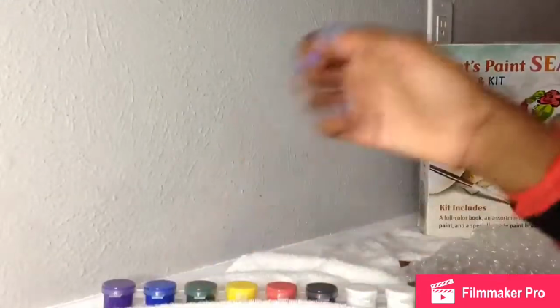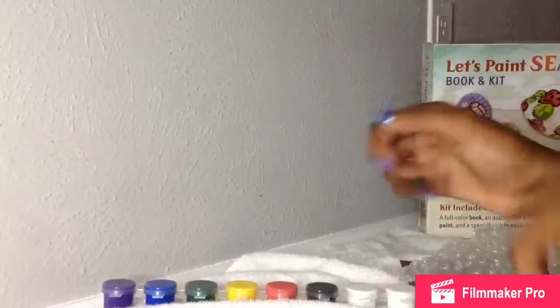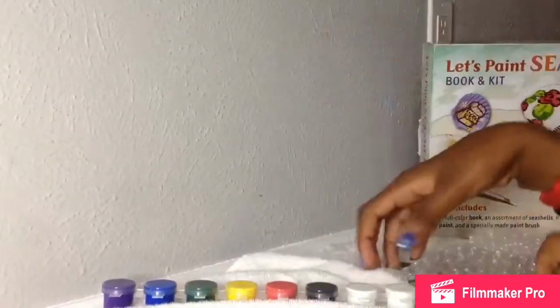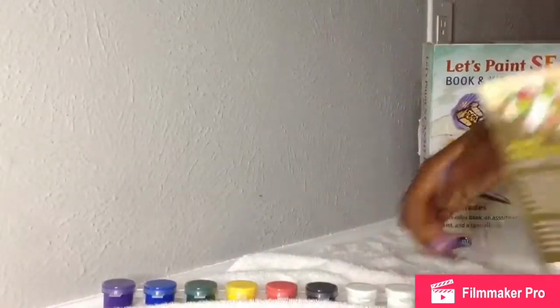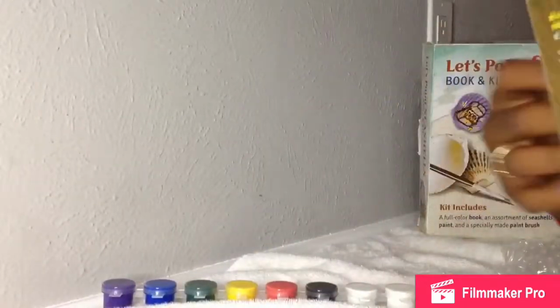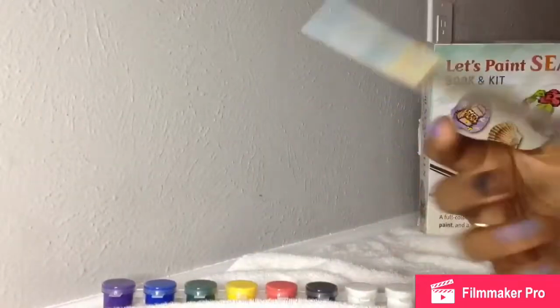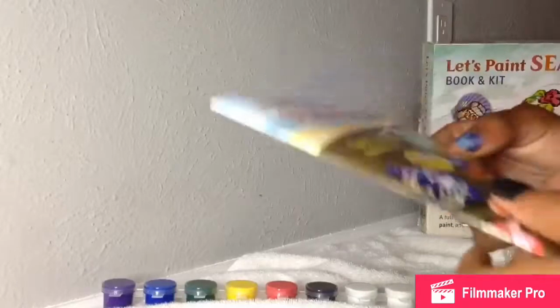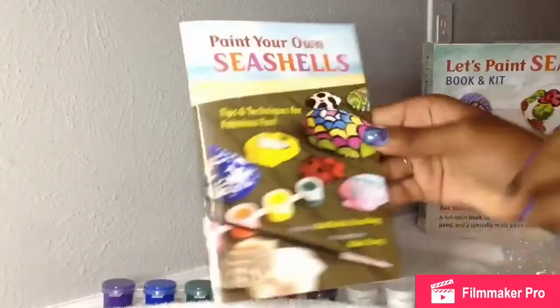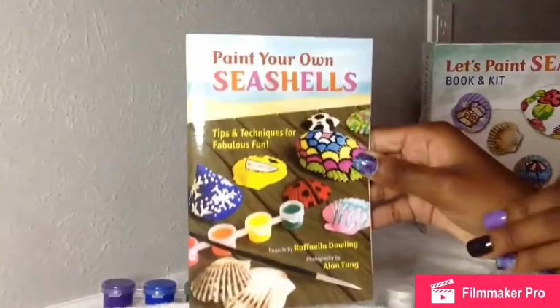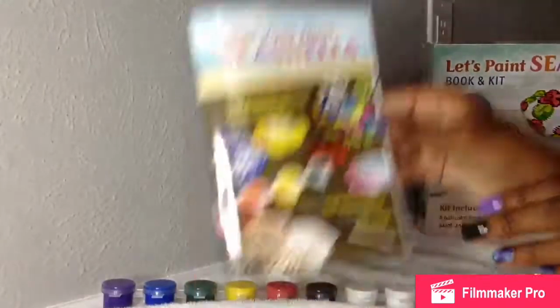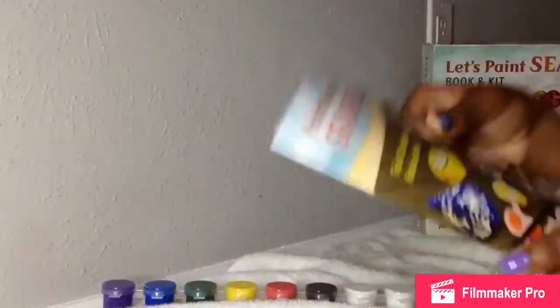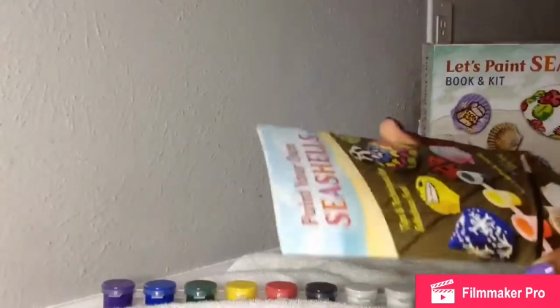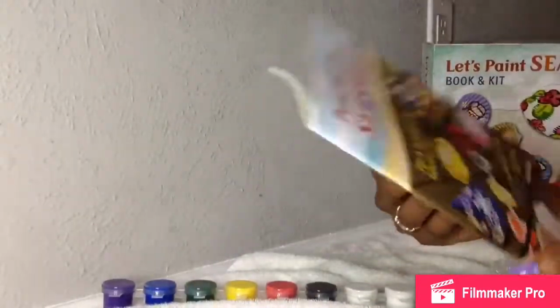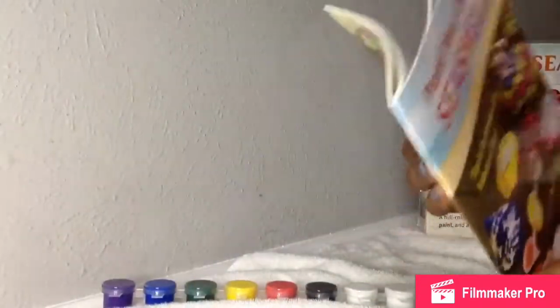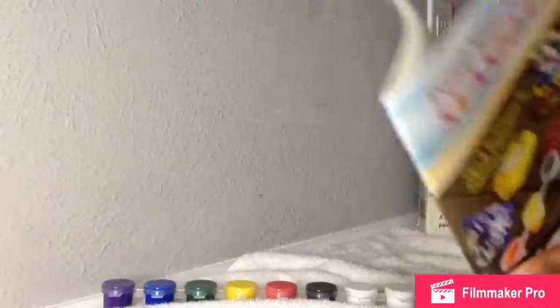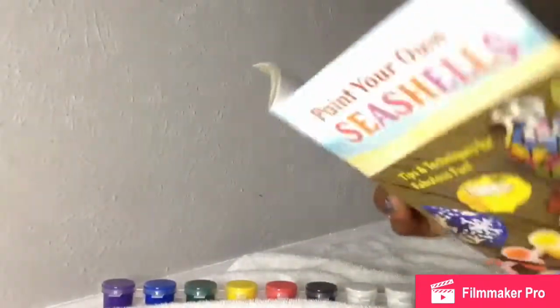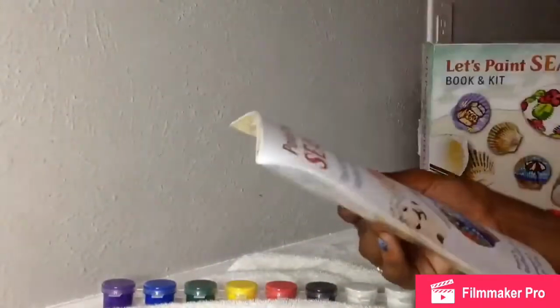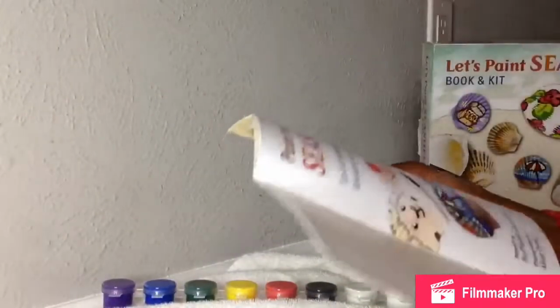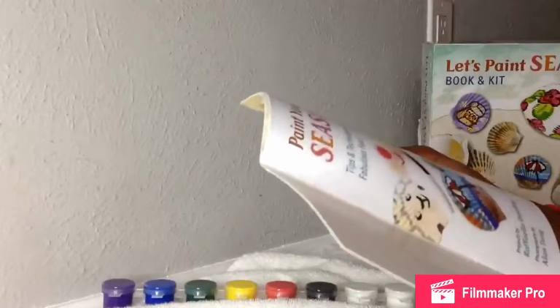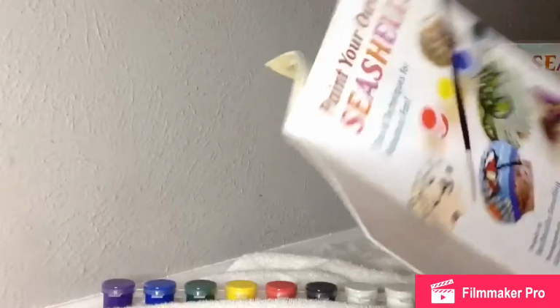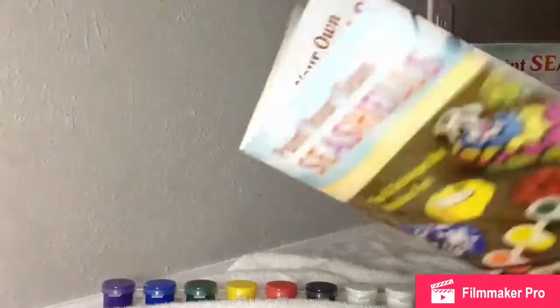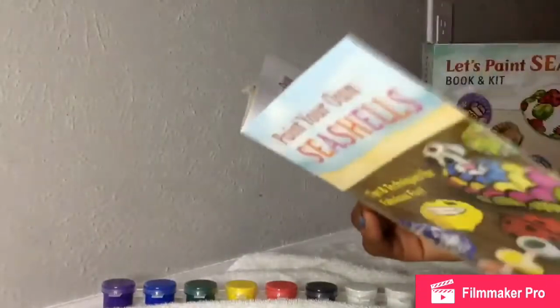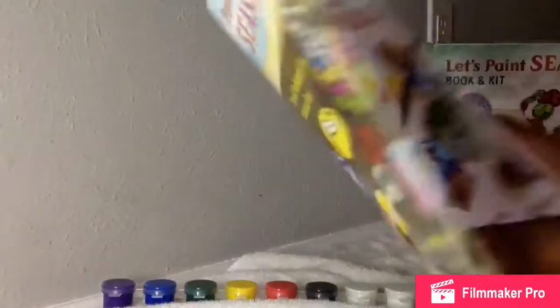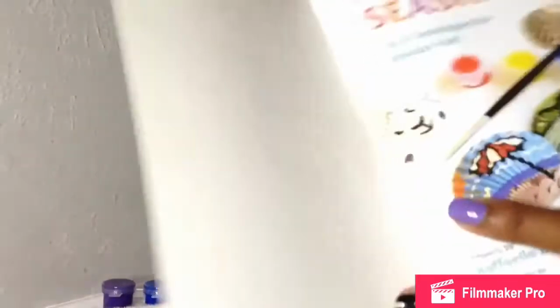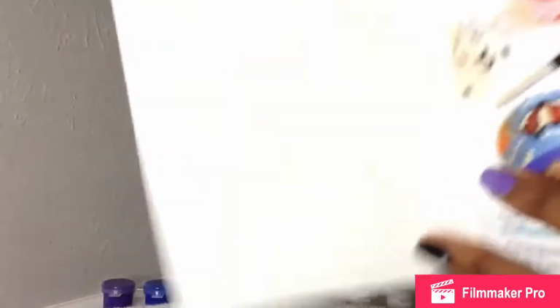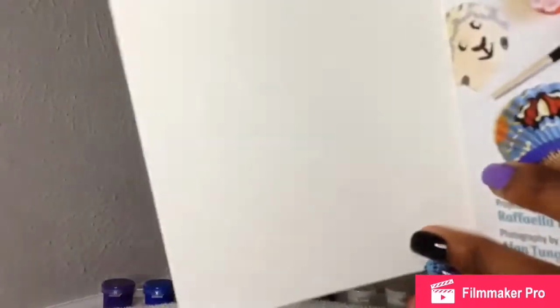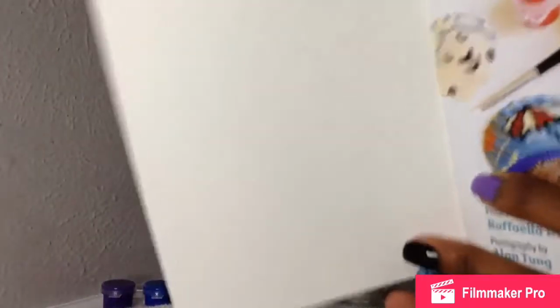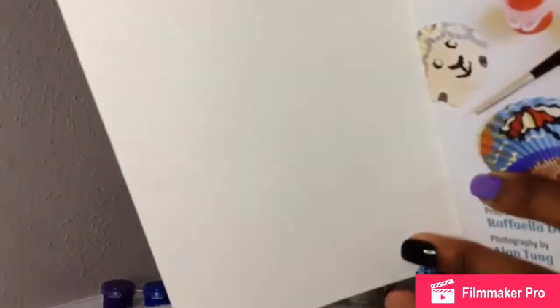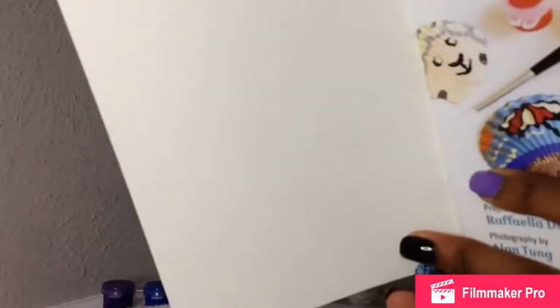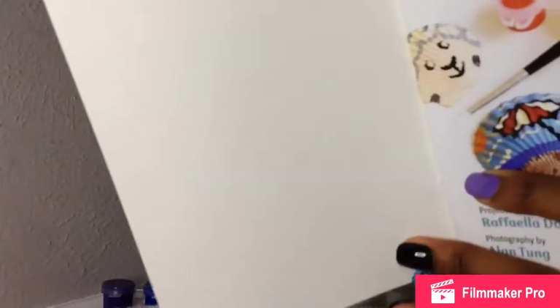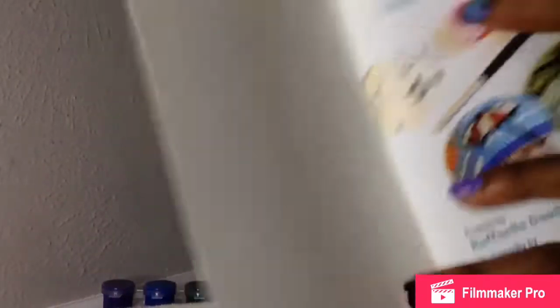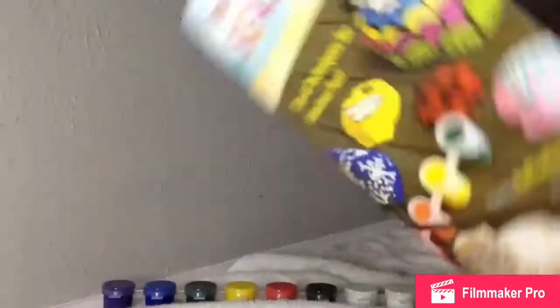So first we're going to look through the booklet to see what's happening and what we can do. There are some tips, and the examples they have in here are really cute. They have some pretty nice ones.